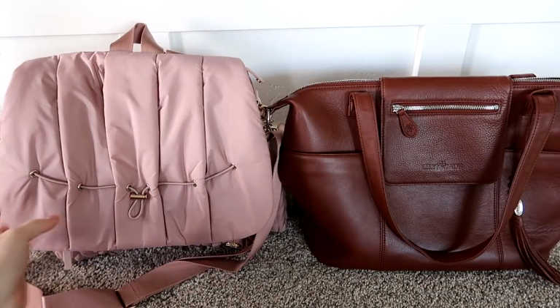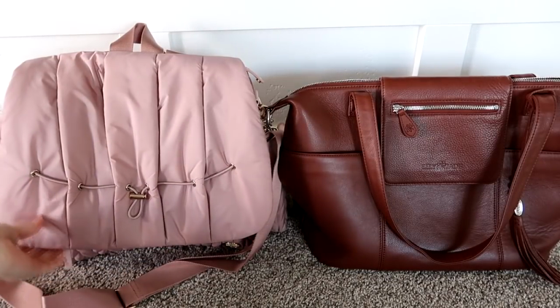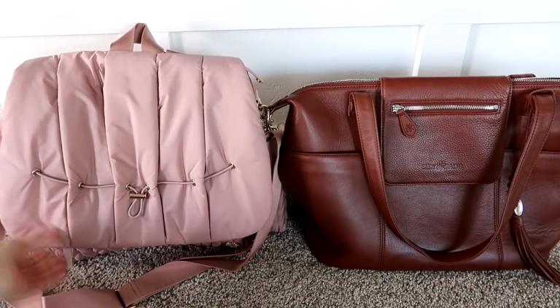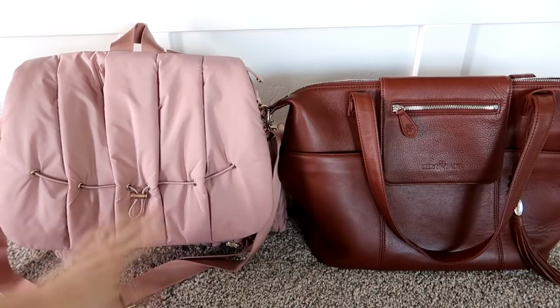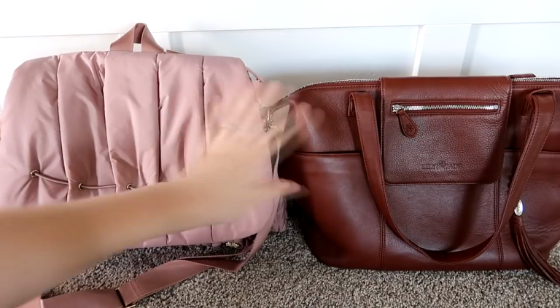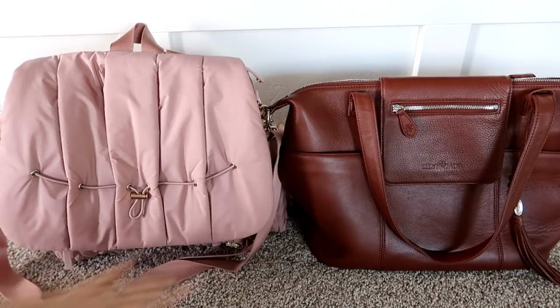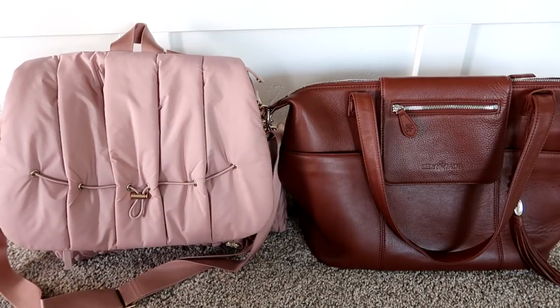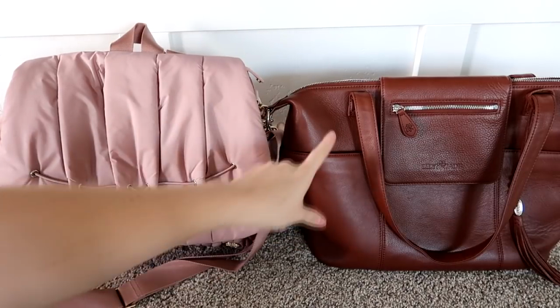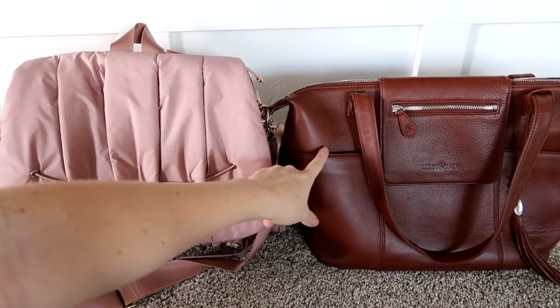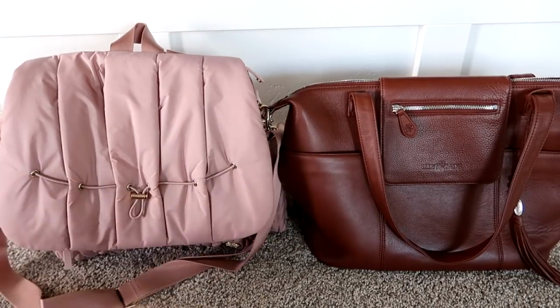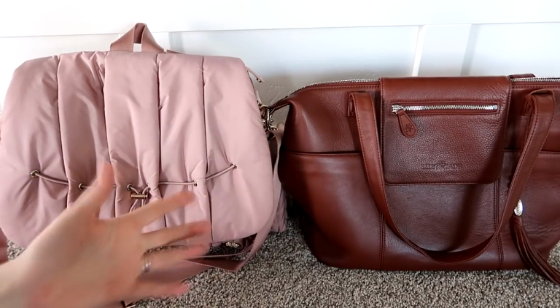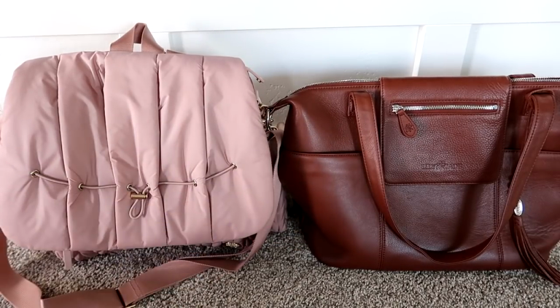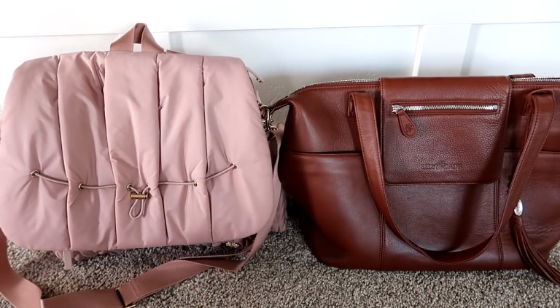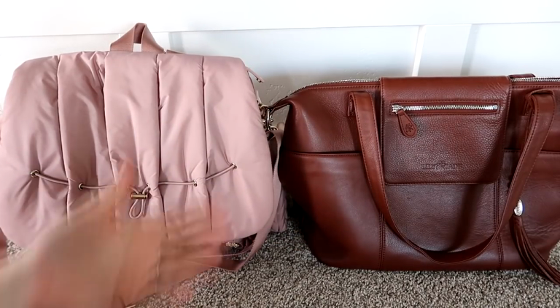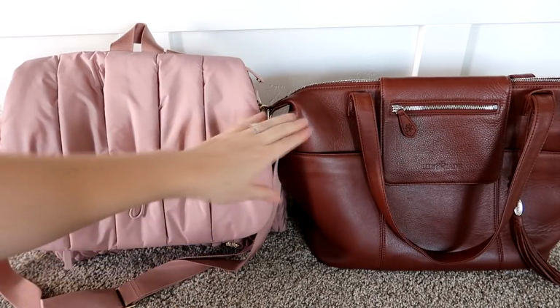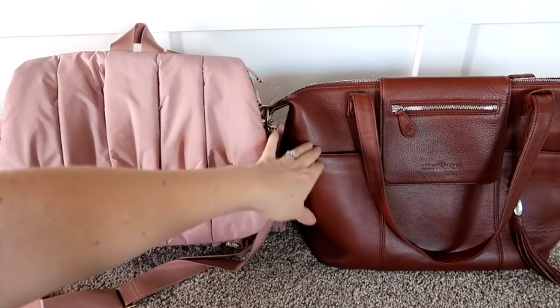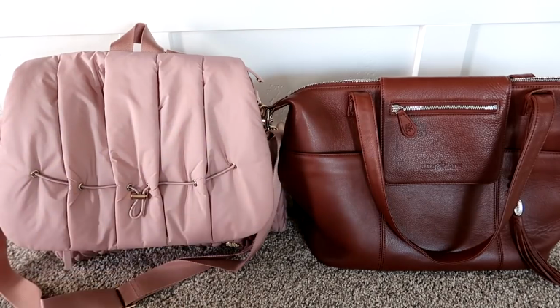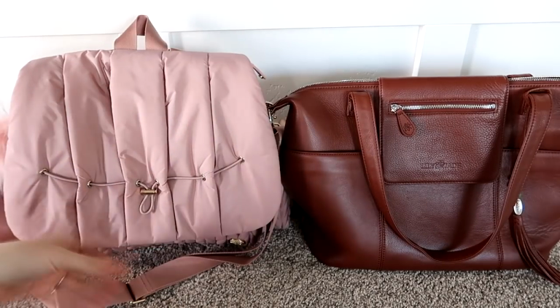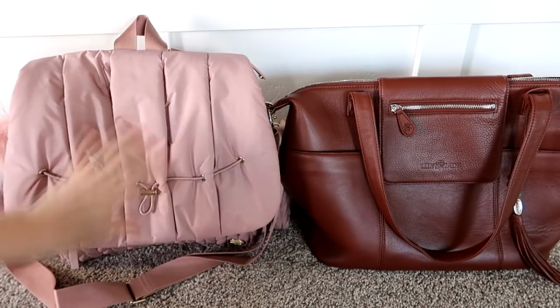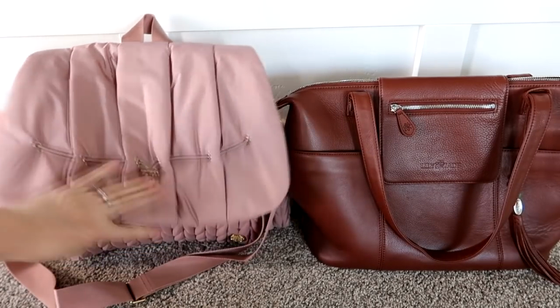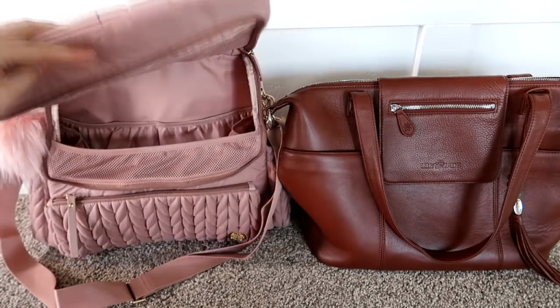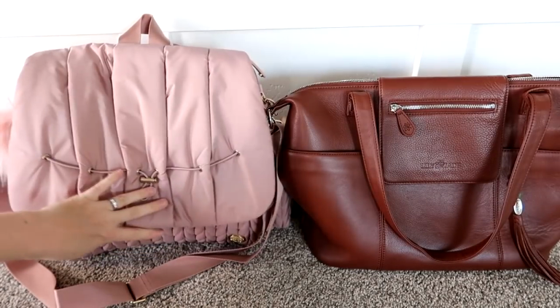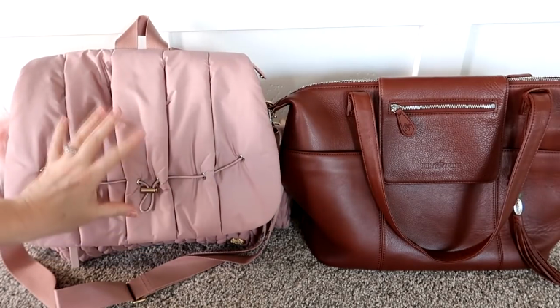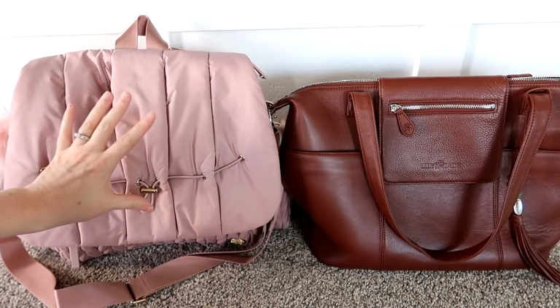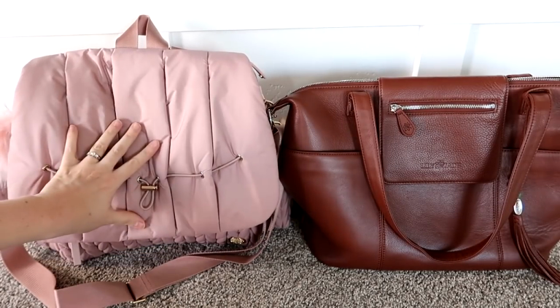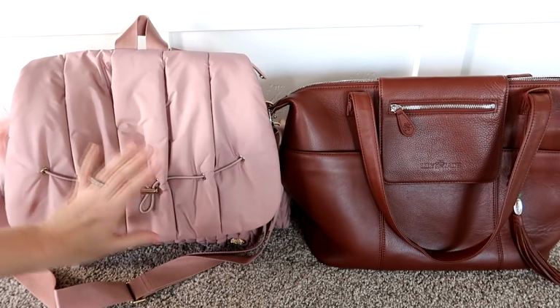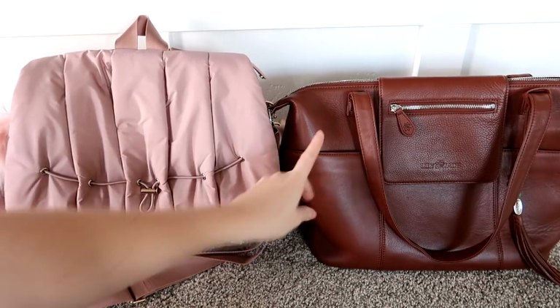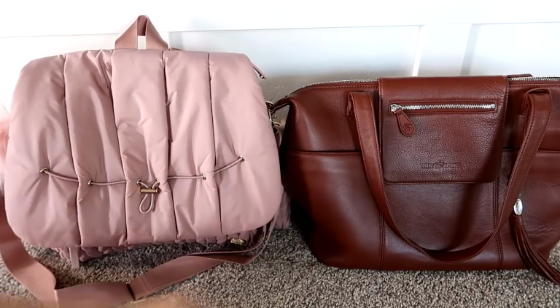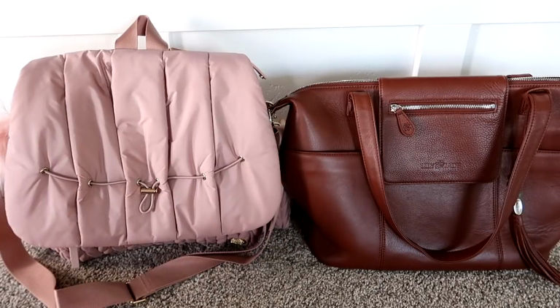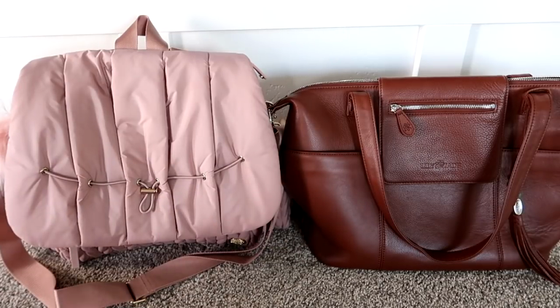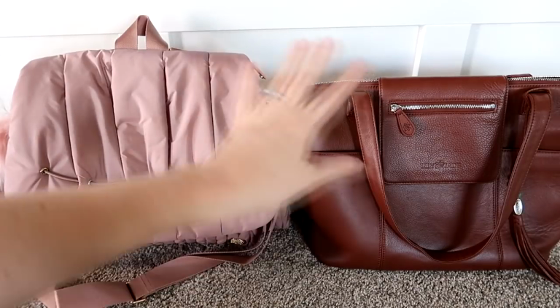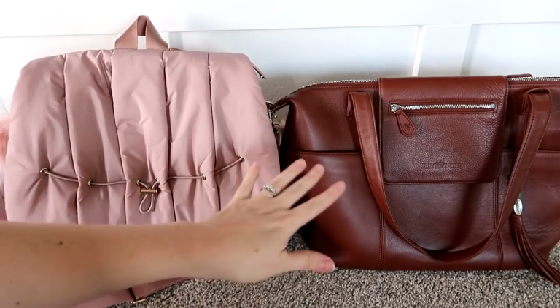As far as price goes, these are both really nice high-end bags. The Lily Jade is obviously going to be more expensive because it is a true leather bag. This Hap brand bag will win when it comes to price — it's around $180 and the Lily Jade is more around $300.